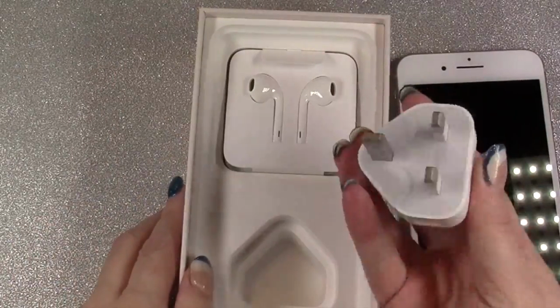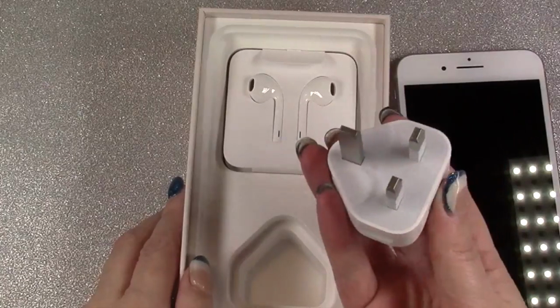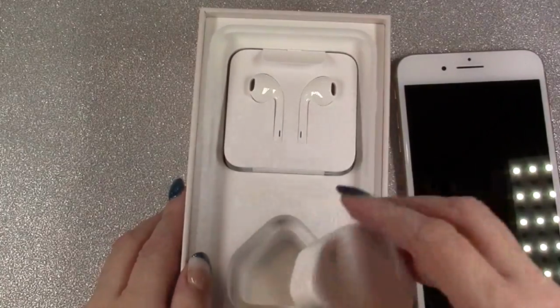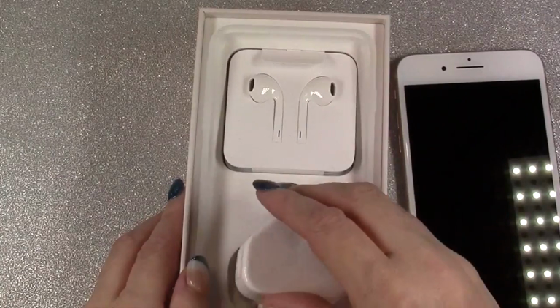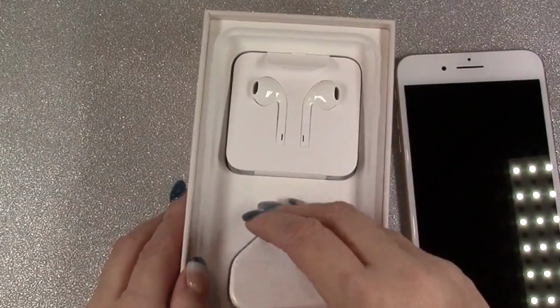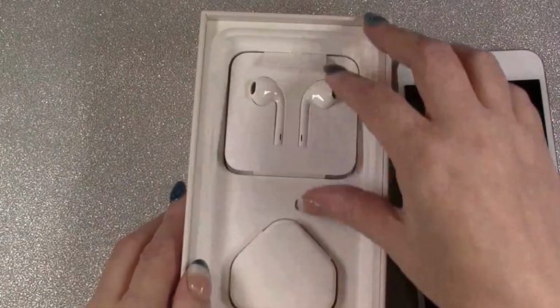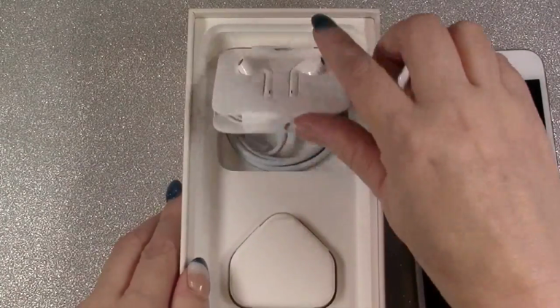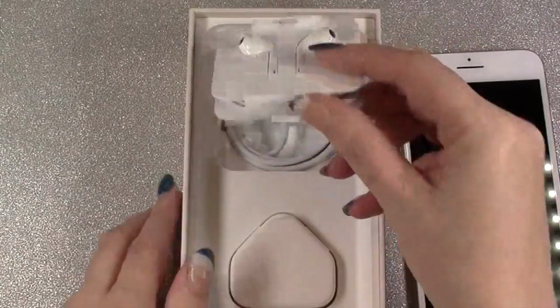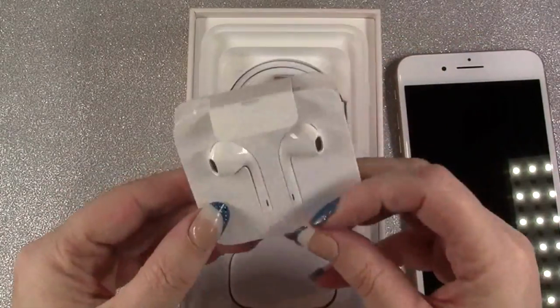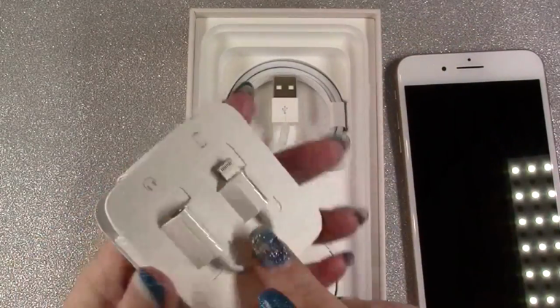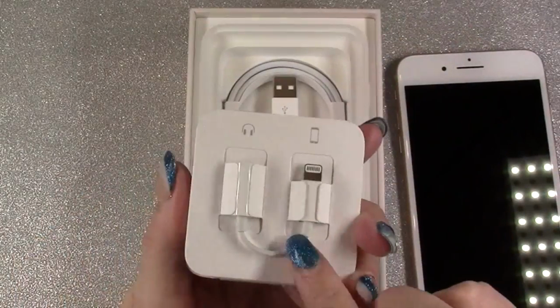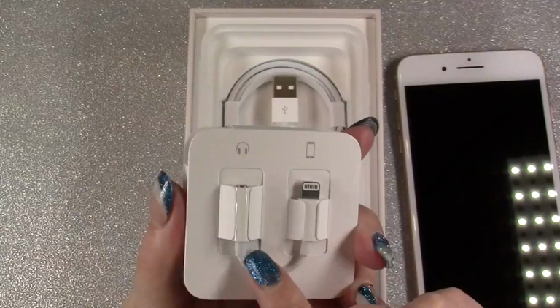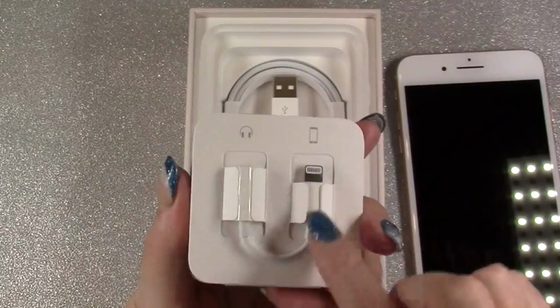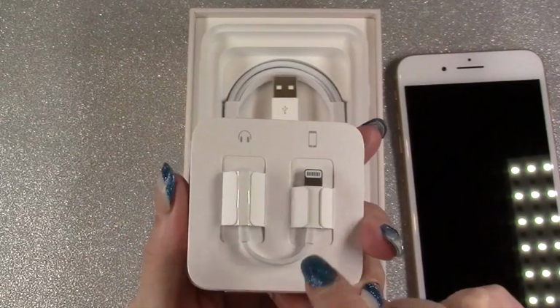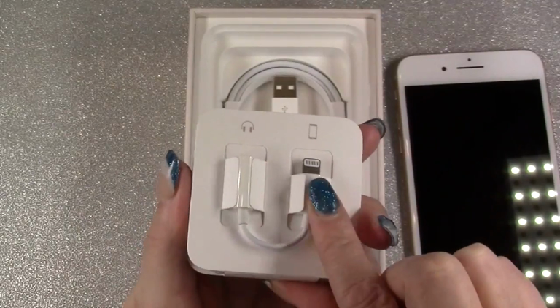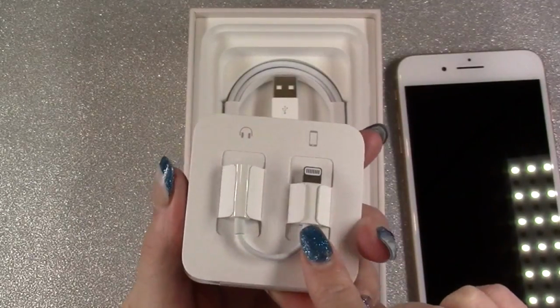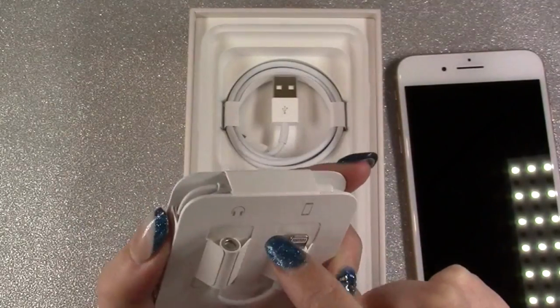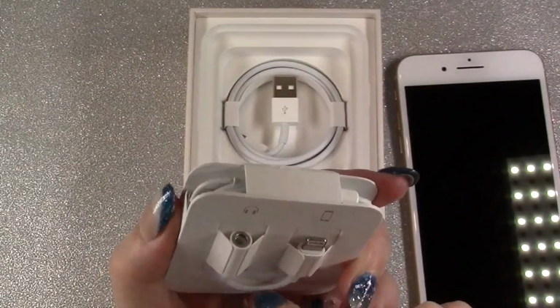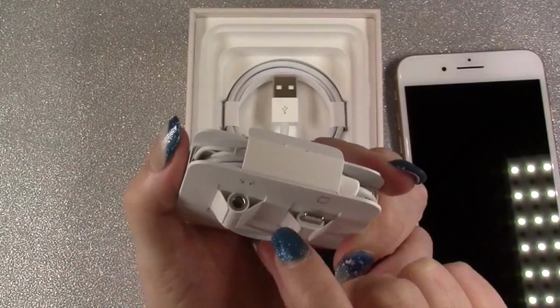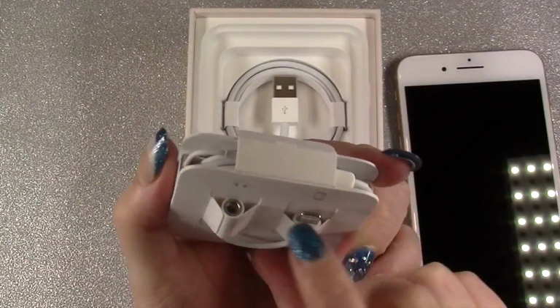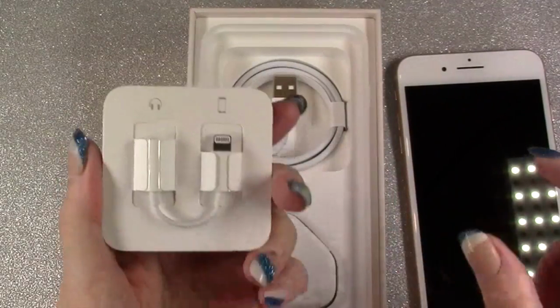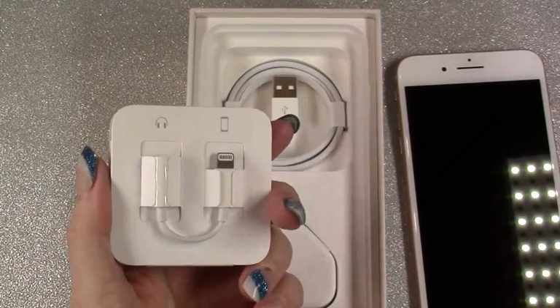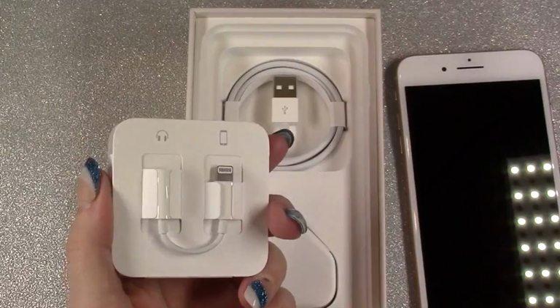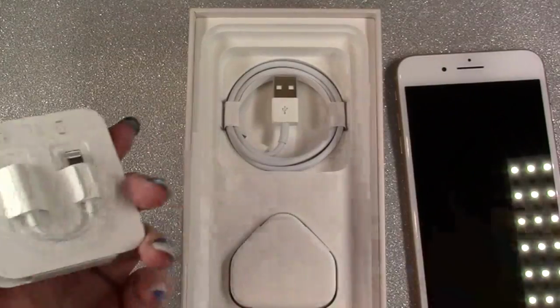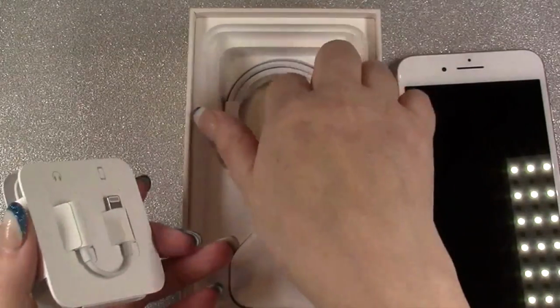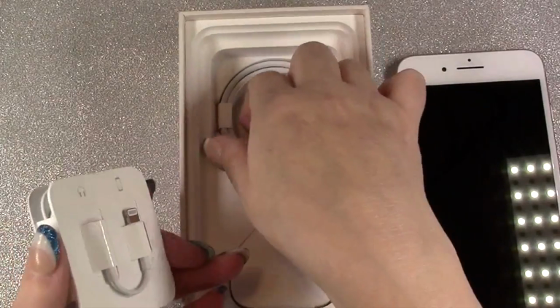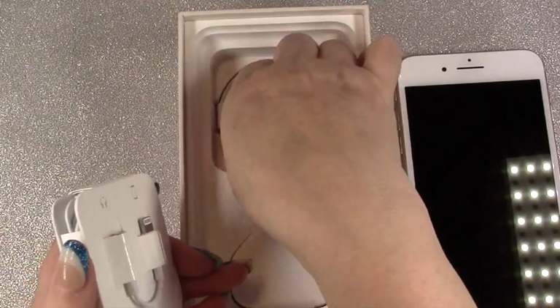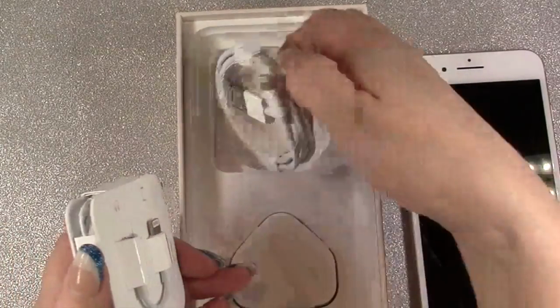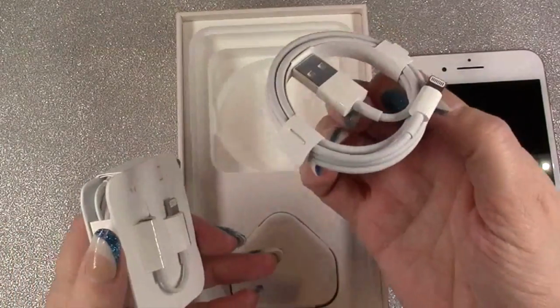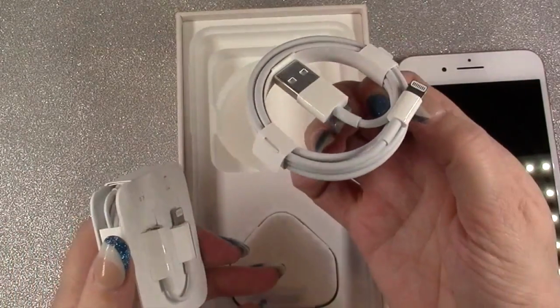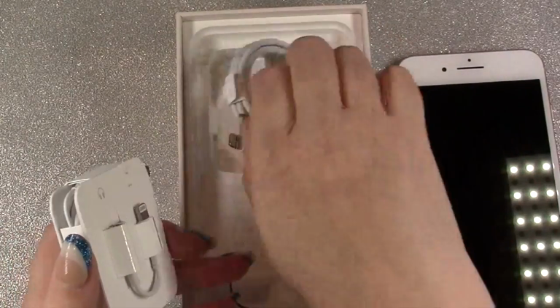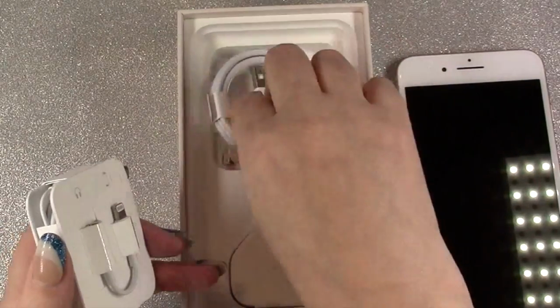And then you get a UK plug, some headphones and a headphone jack so you can use your own headphones, because there is no headphone port on the phone, and then the USB charging wire.